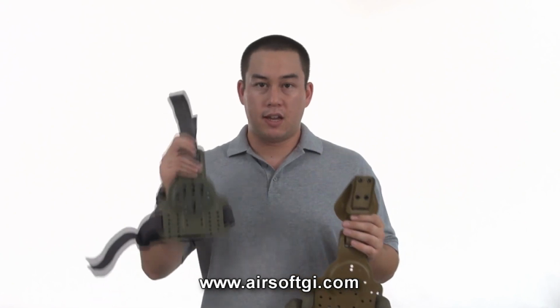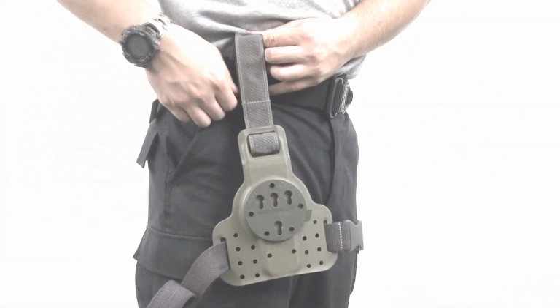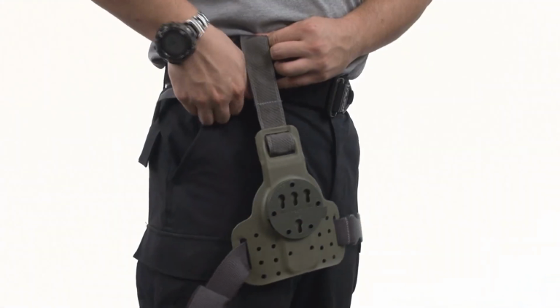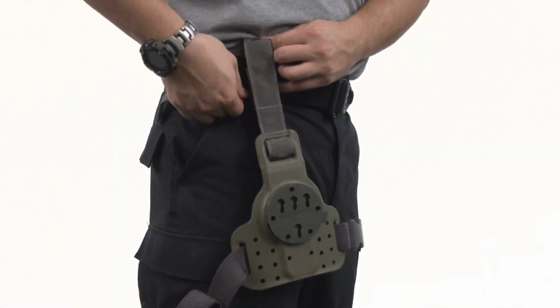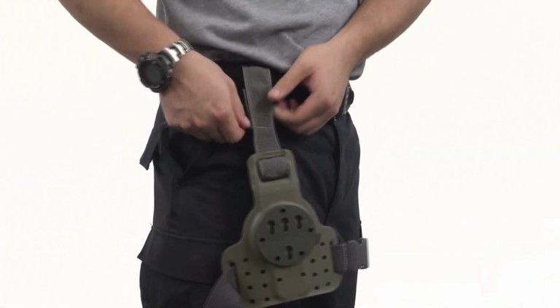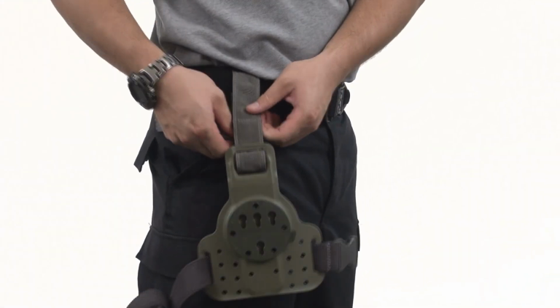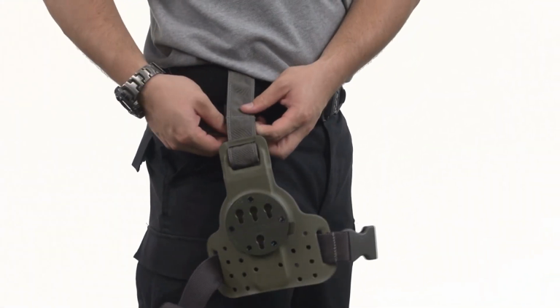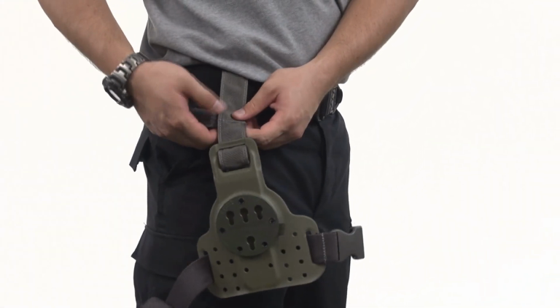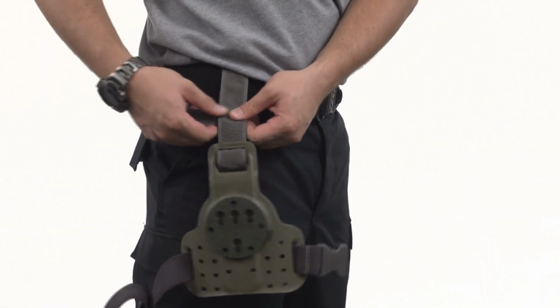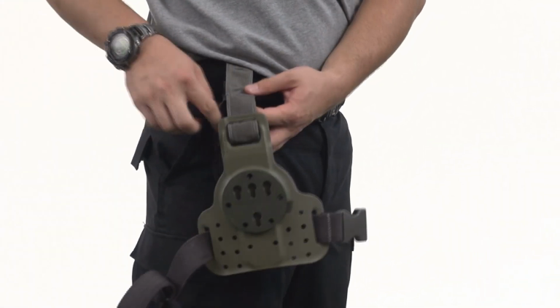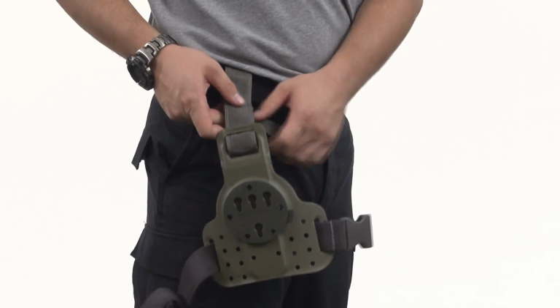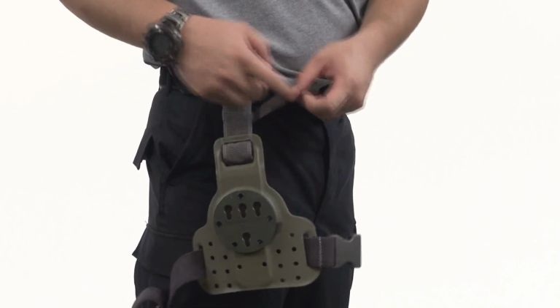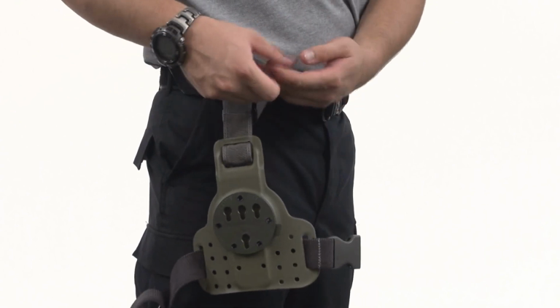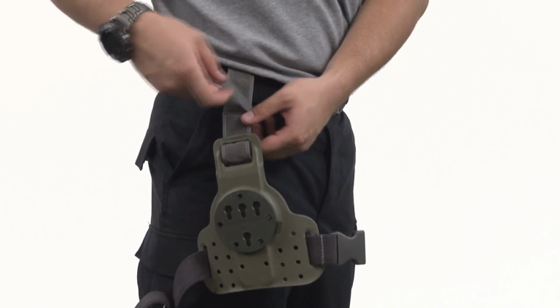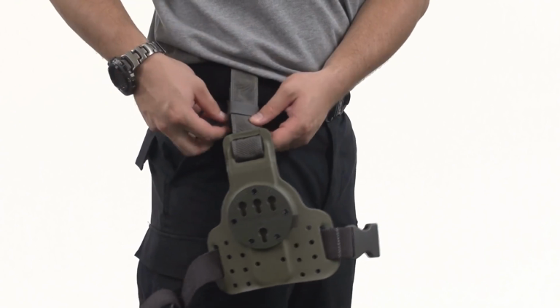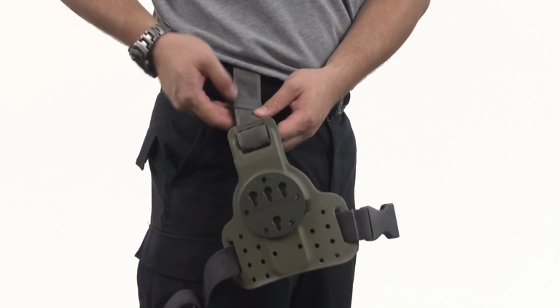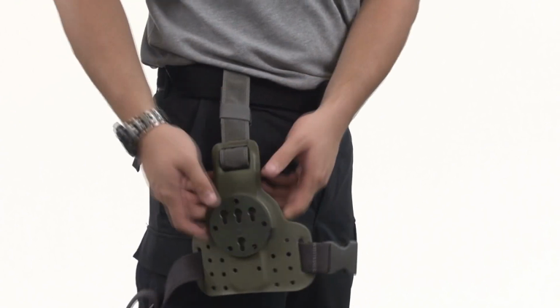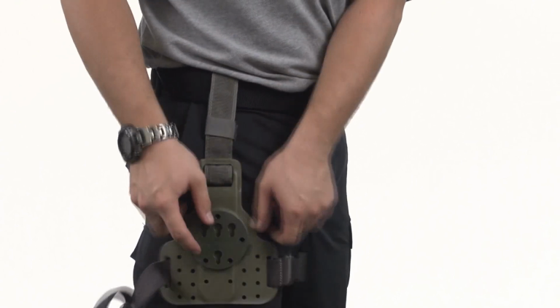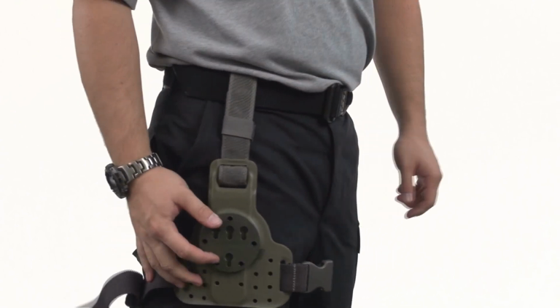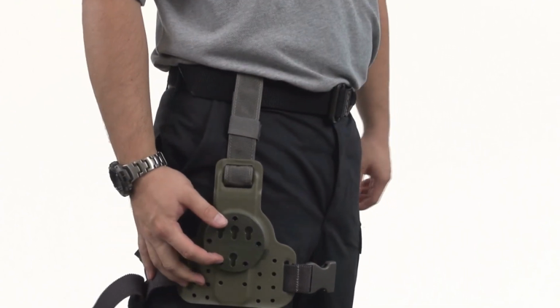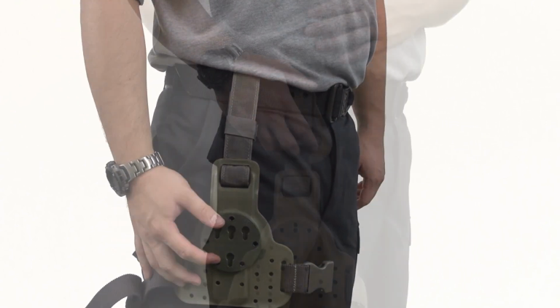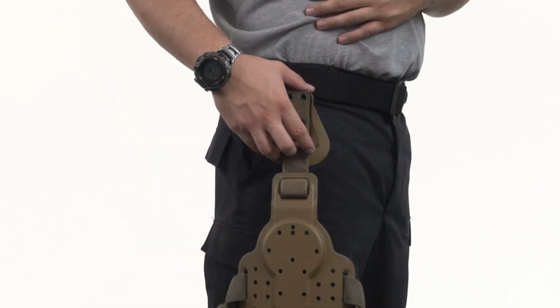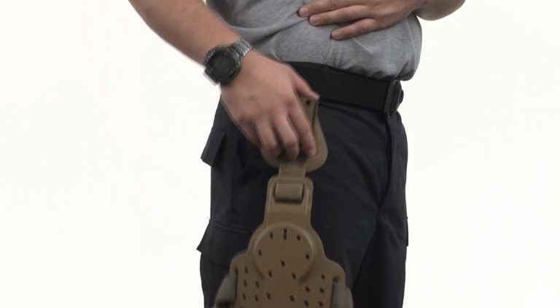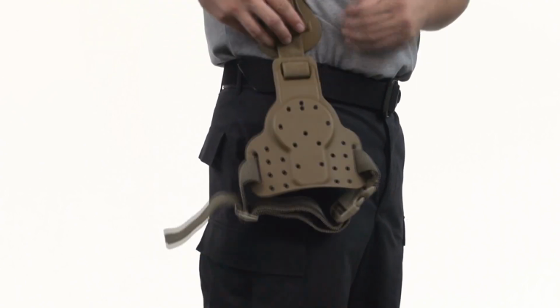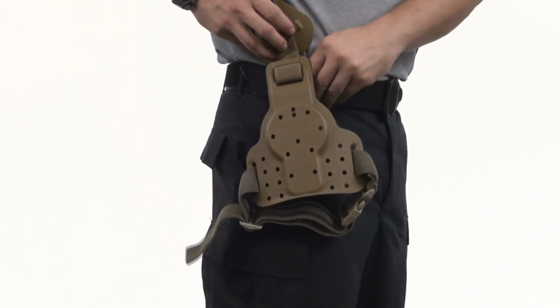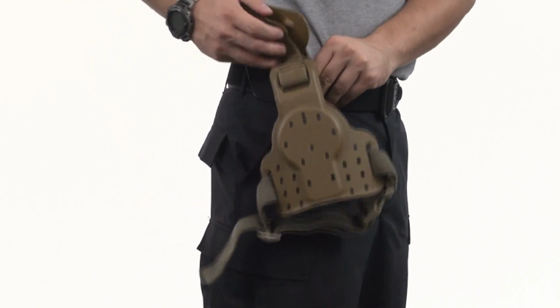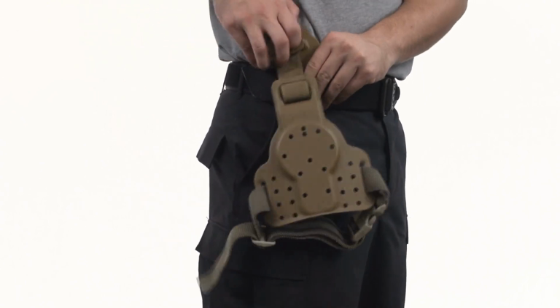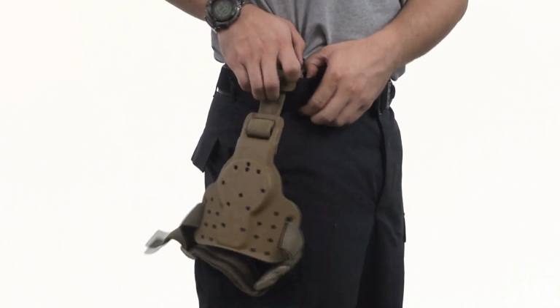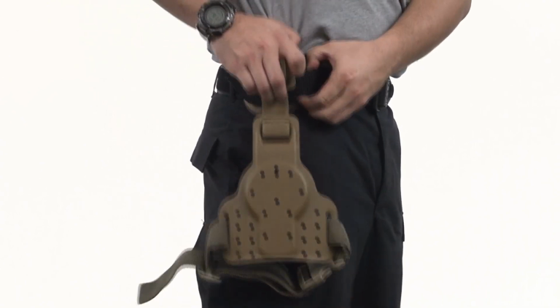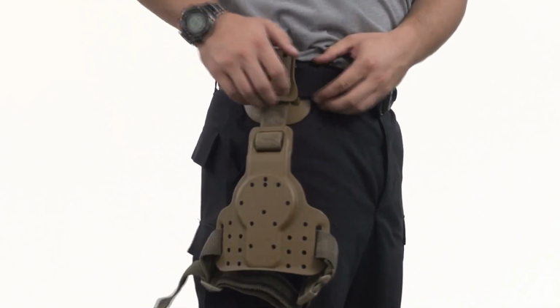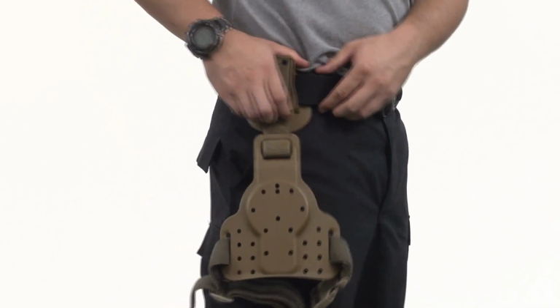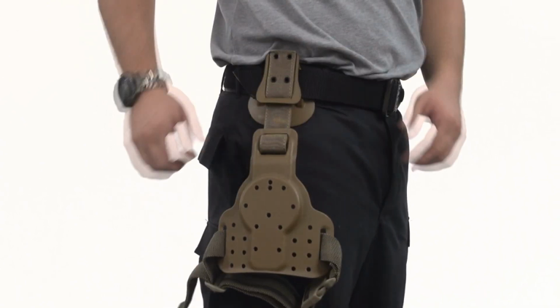The traditional drop leg panel will secure the top of the holster to your belt via this strap. It'll wrap around your belt and adhere to itself via velcro and another velcroed strap, whereas the REACT drop leg panel will simply slide into place behind your belt or pants waistband.